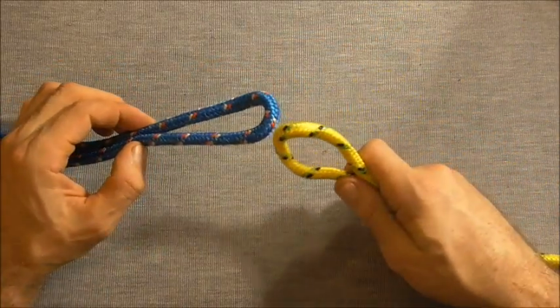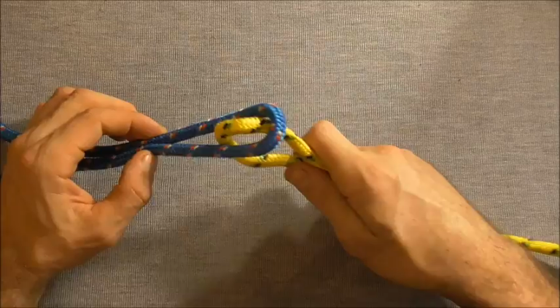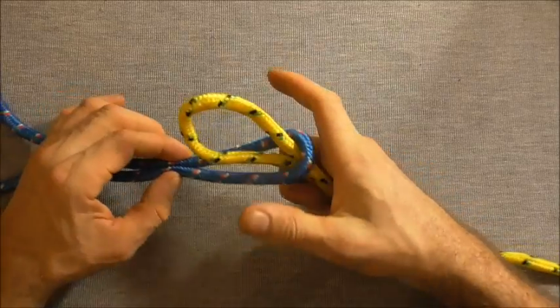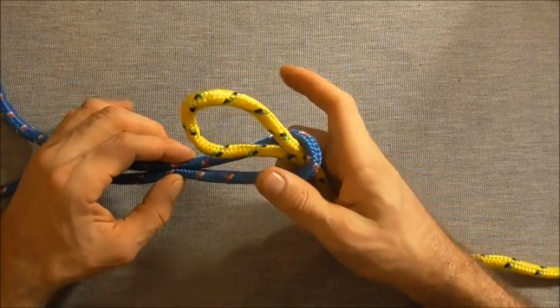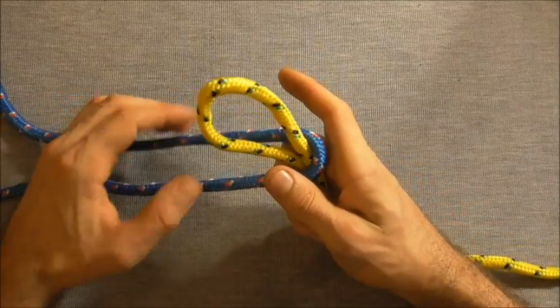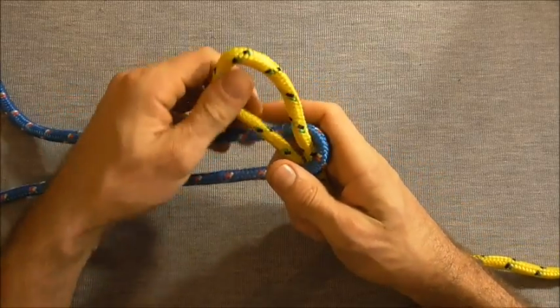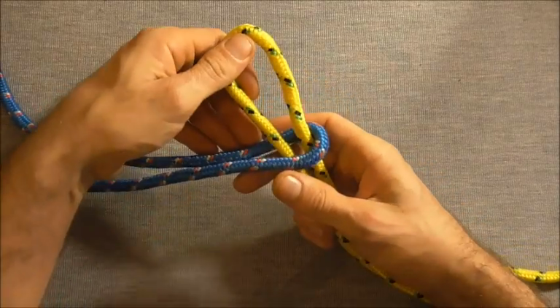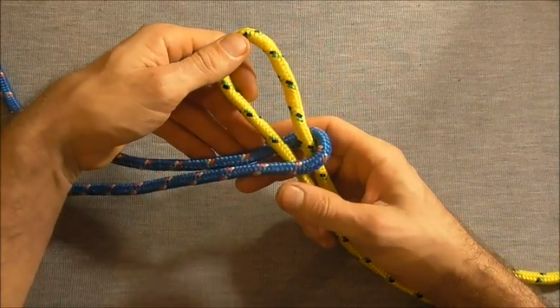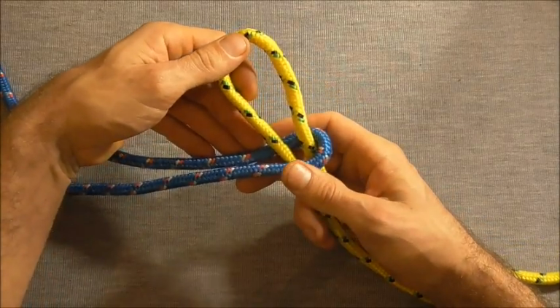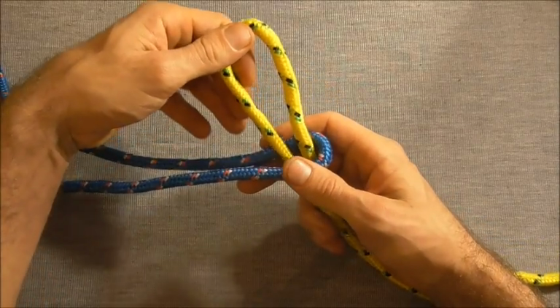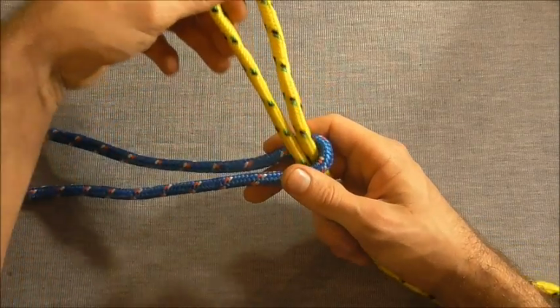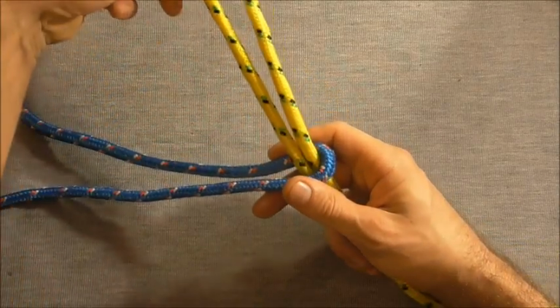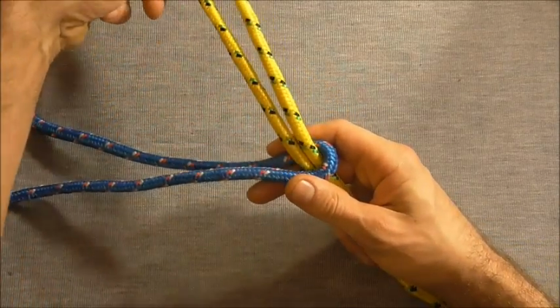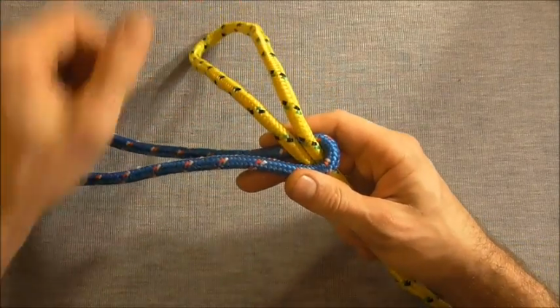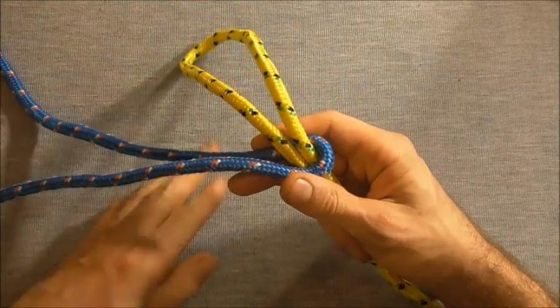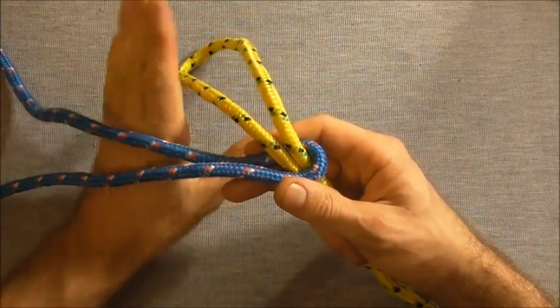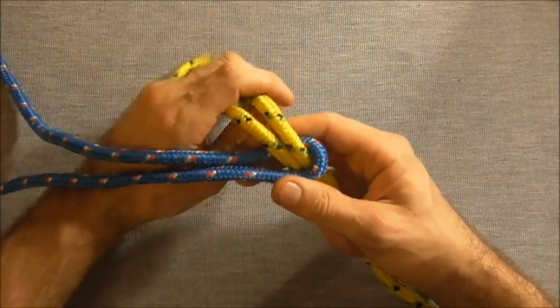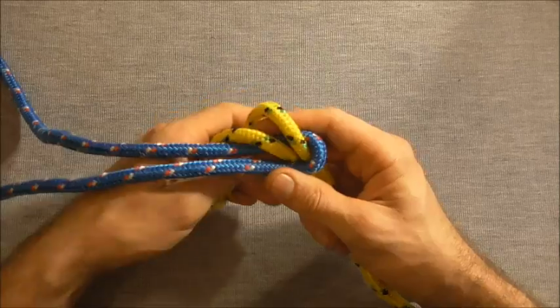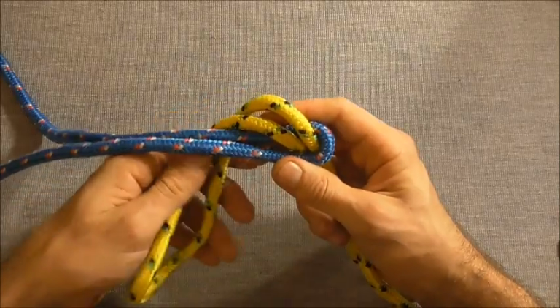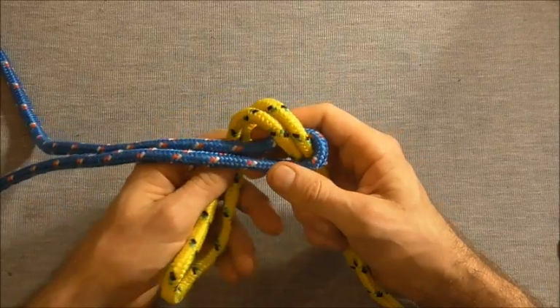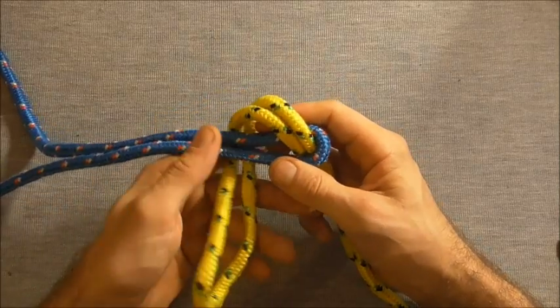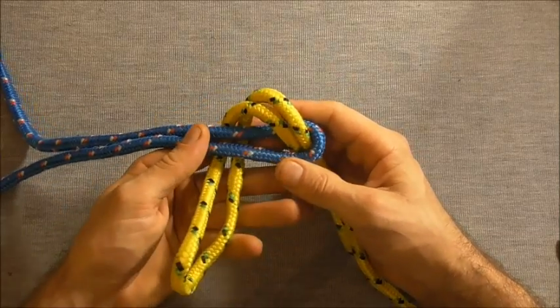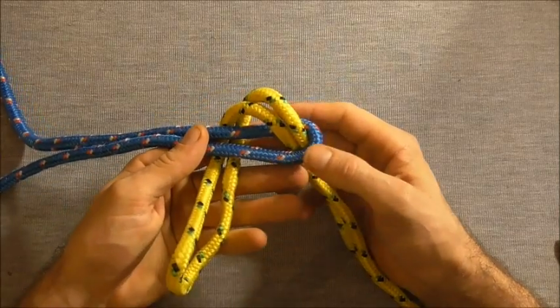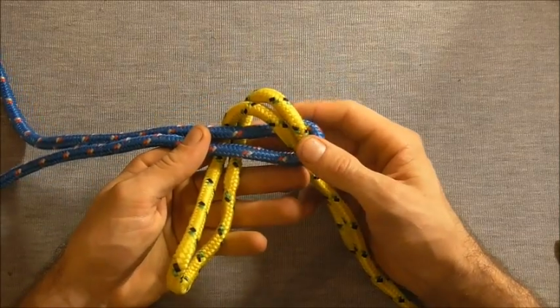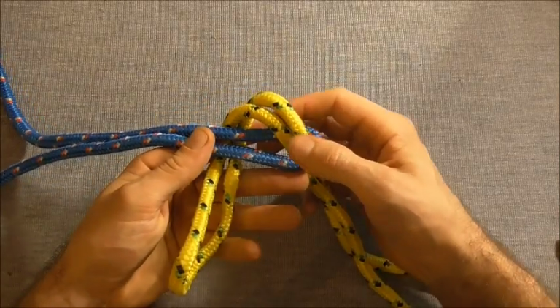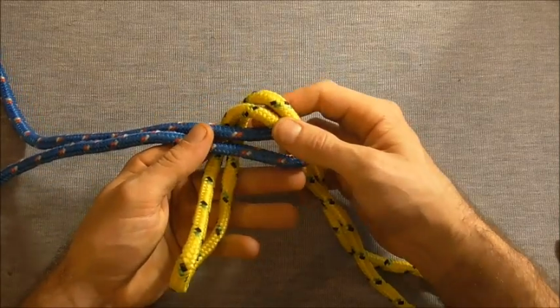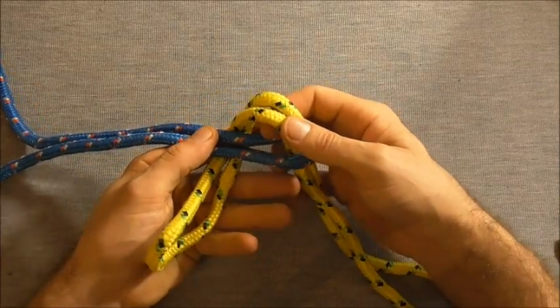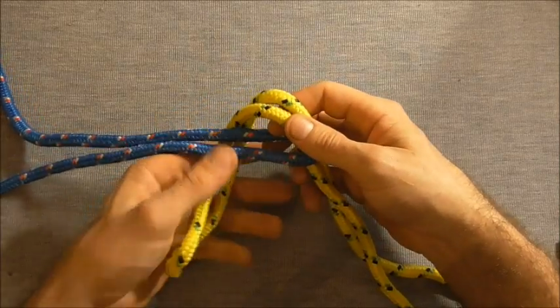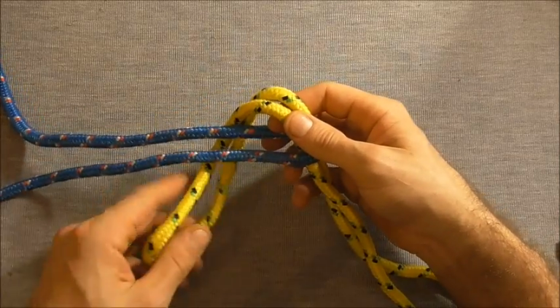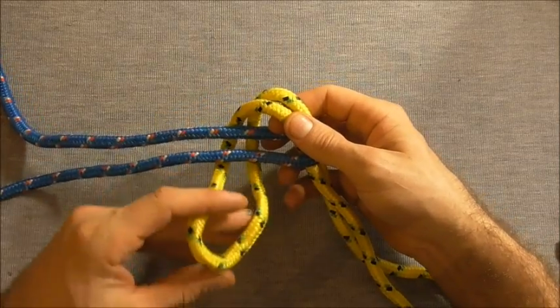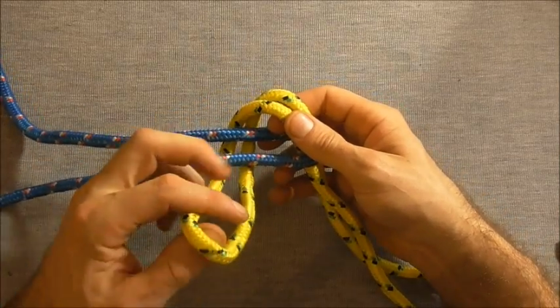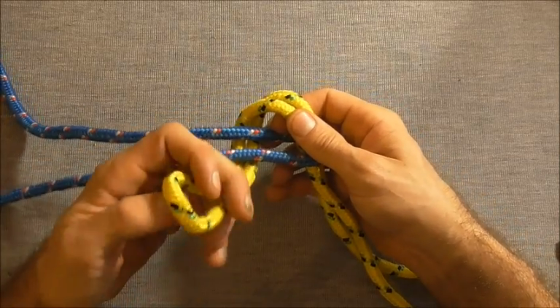Then take it up through the first rope around the back, and then tuck it underneath itself.